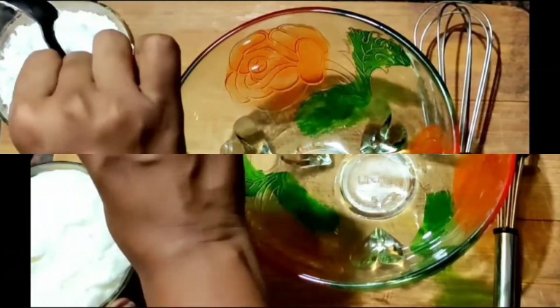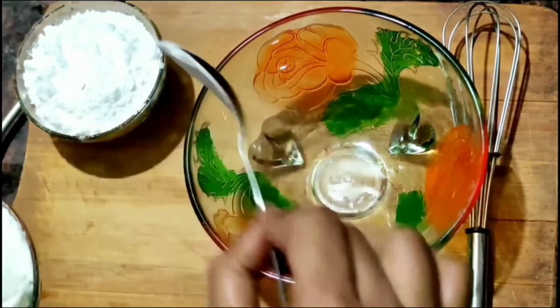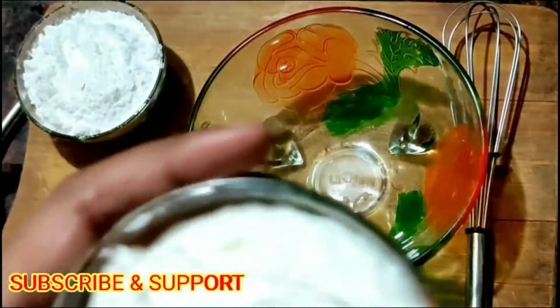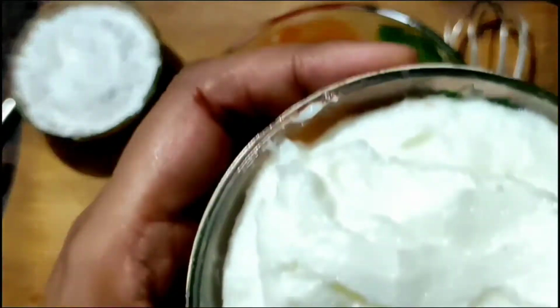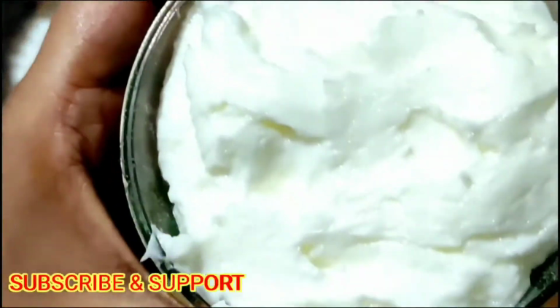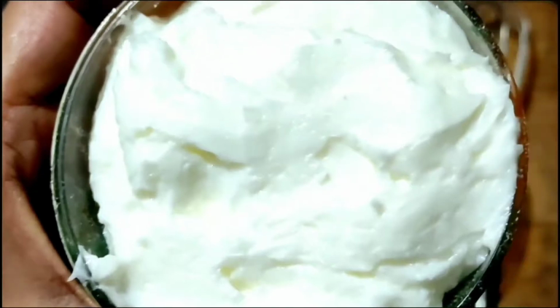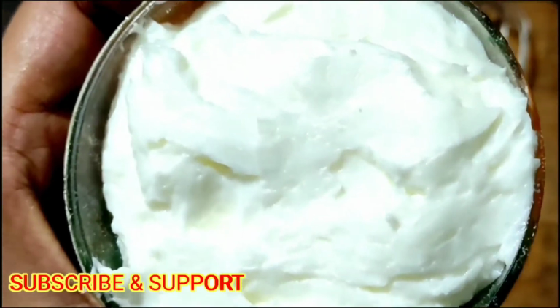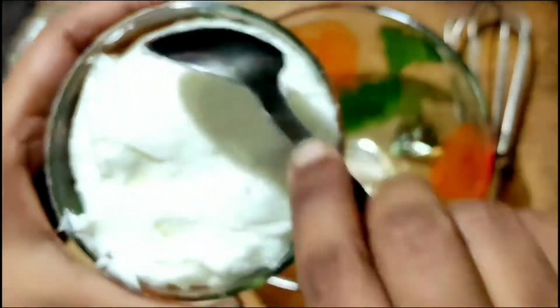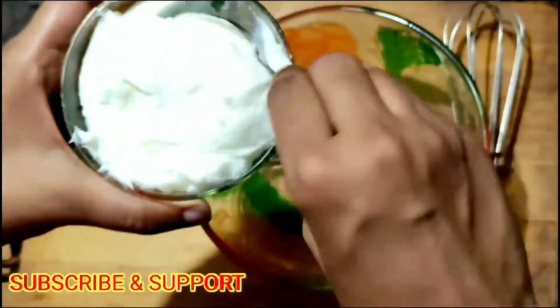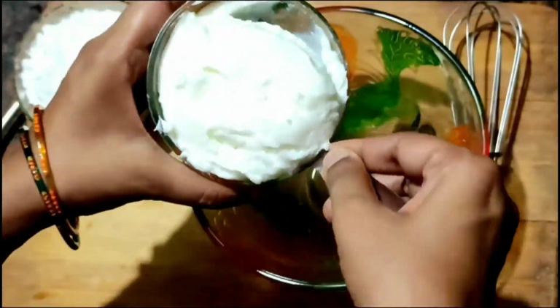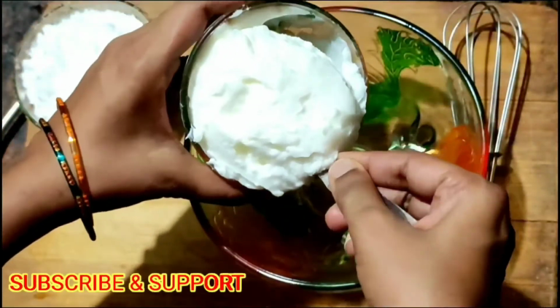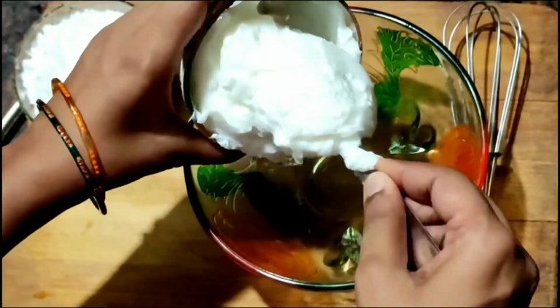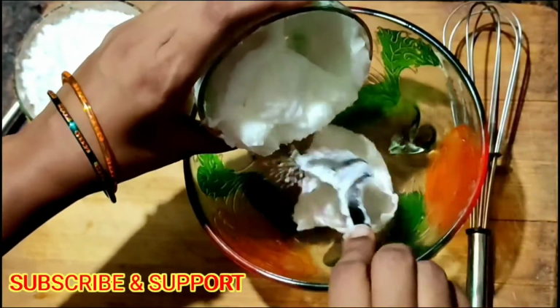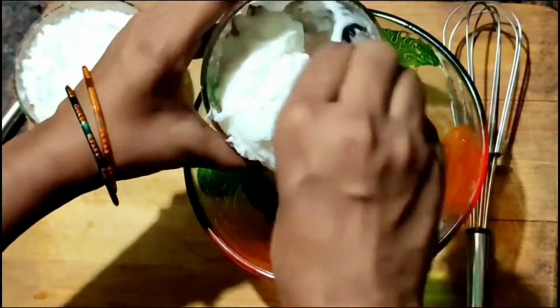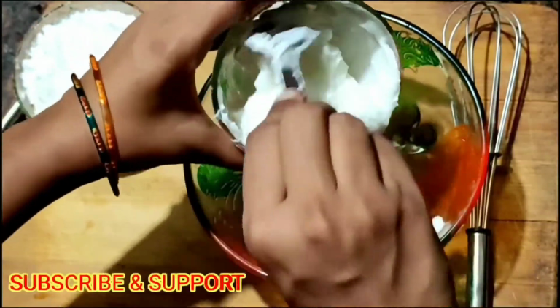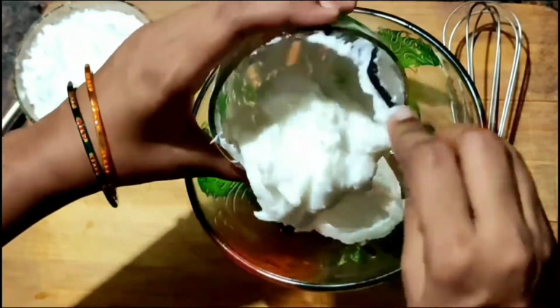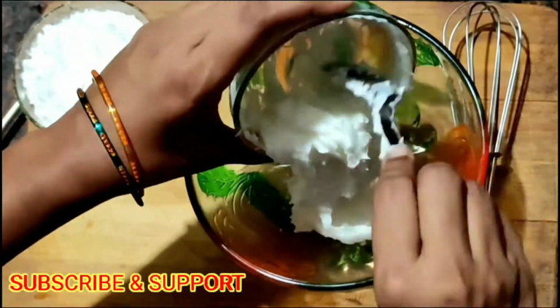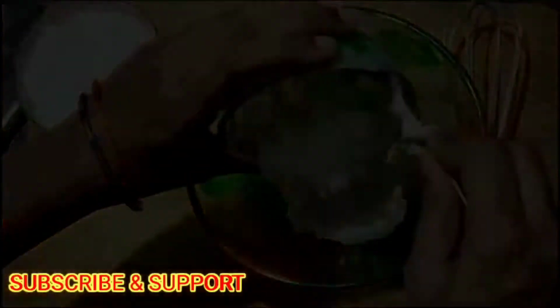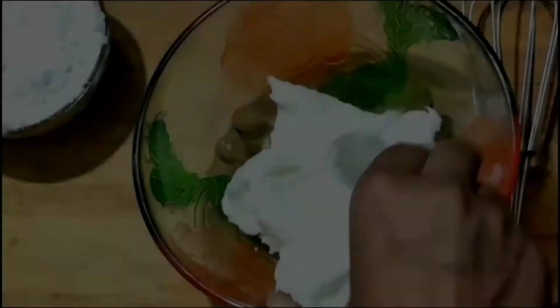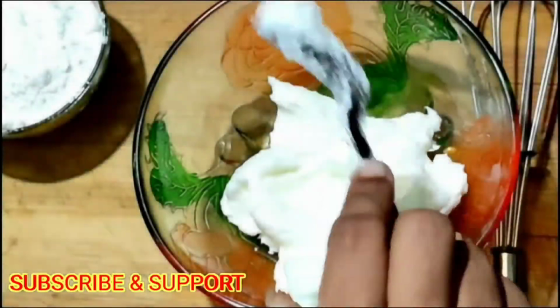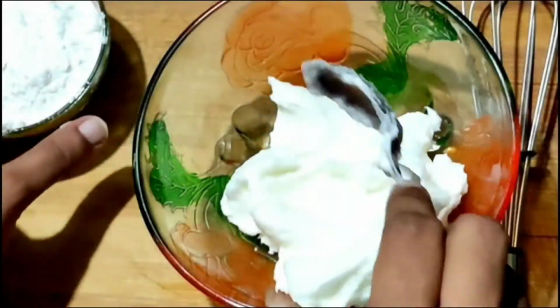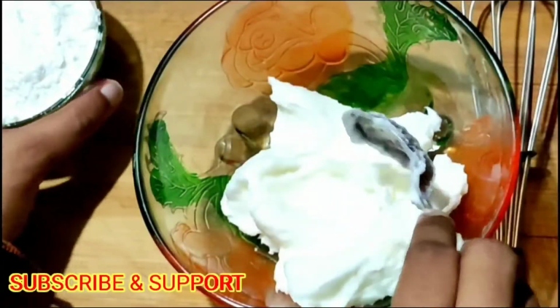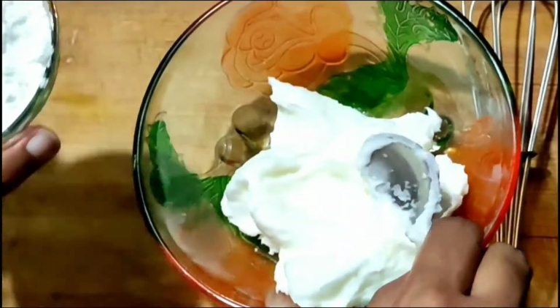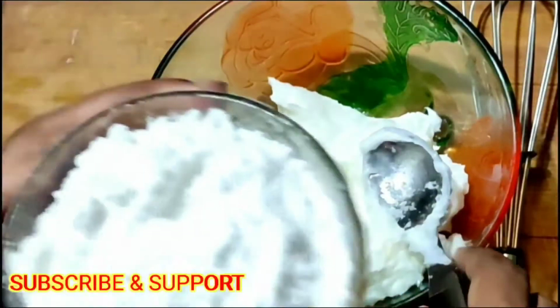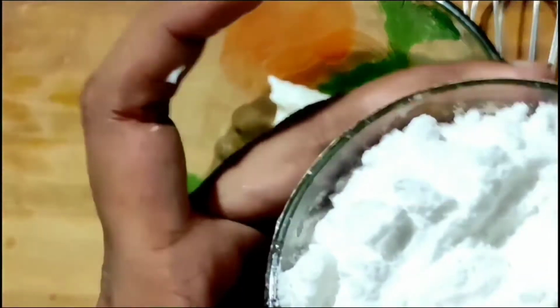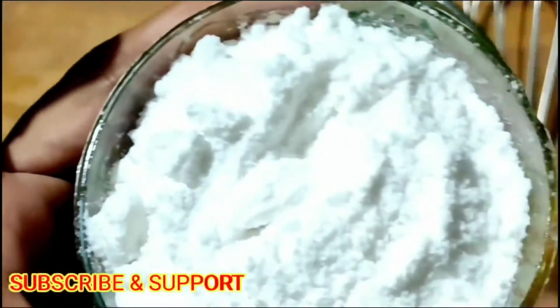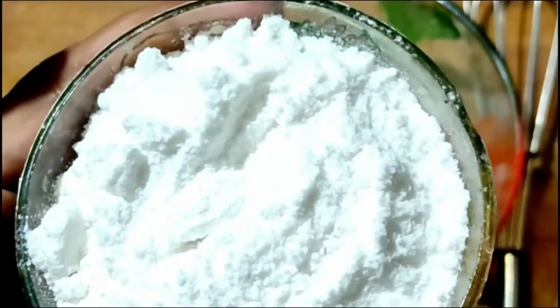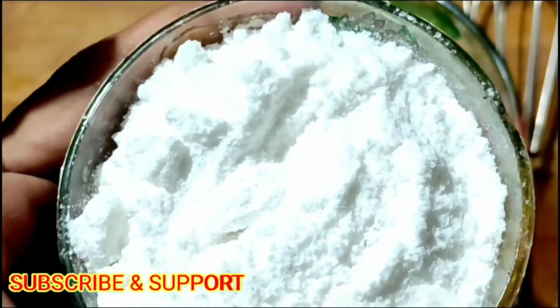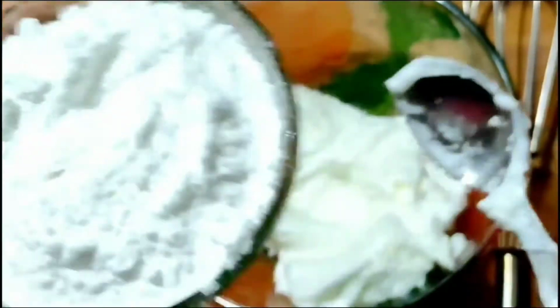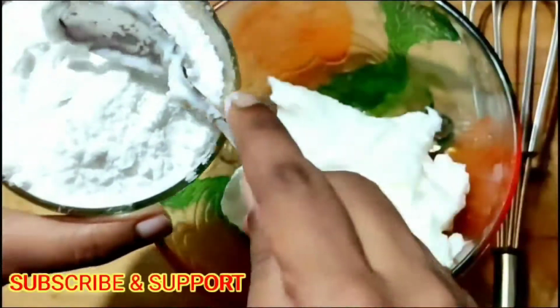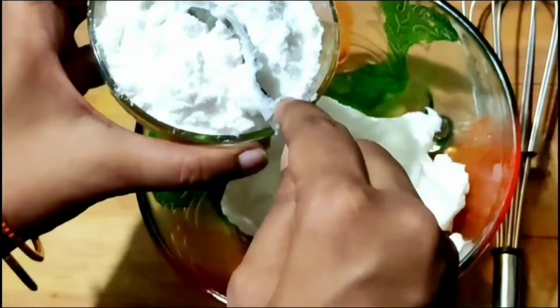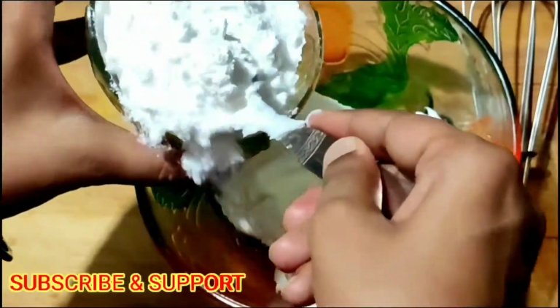First, take 1 bowl and add 1 cup of butter. I am using homemade butter — you can use any butter. After that, take 1 cup of sugar powder and mix these 2 ingredients well.